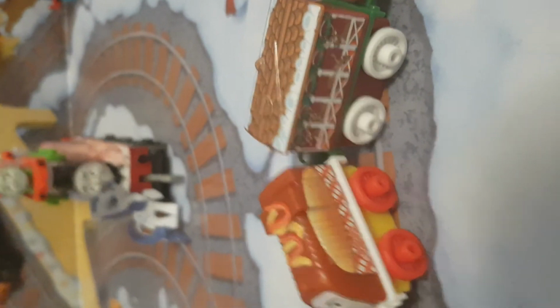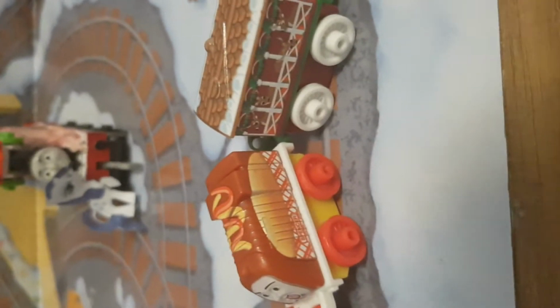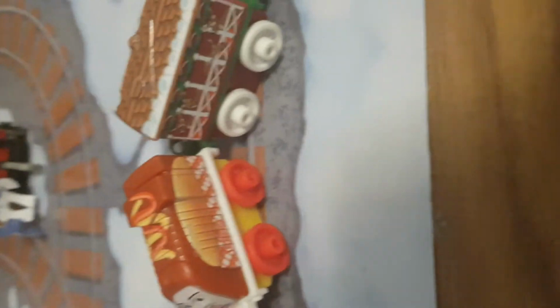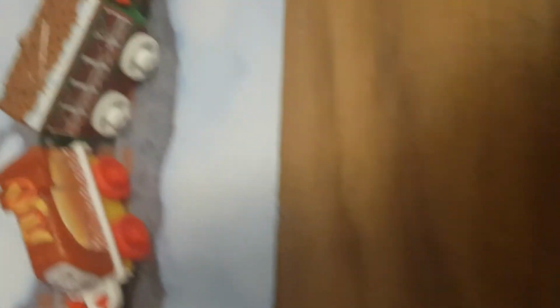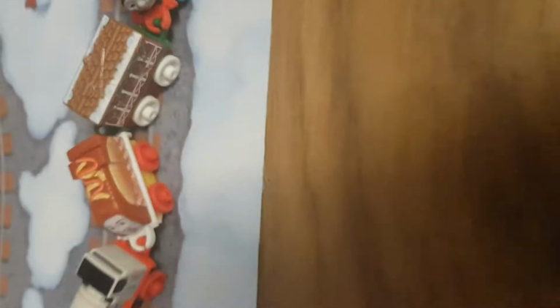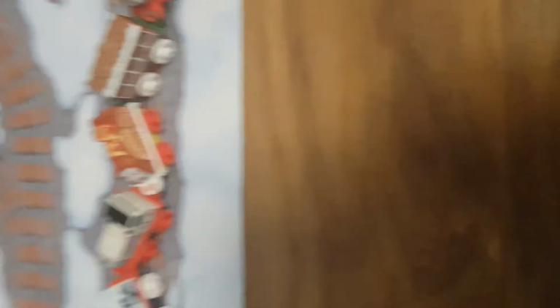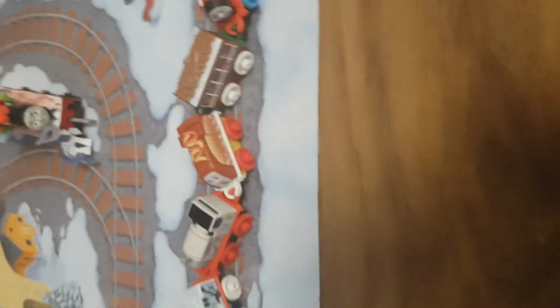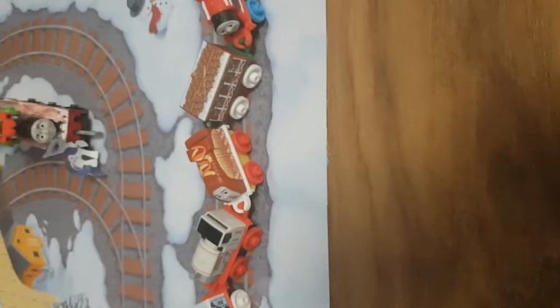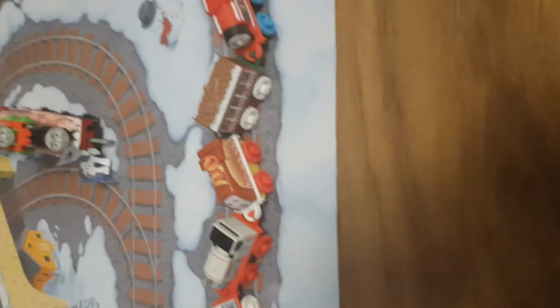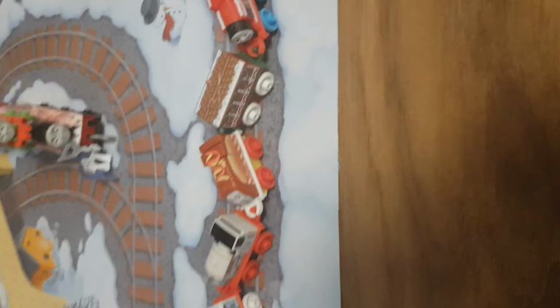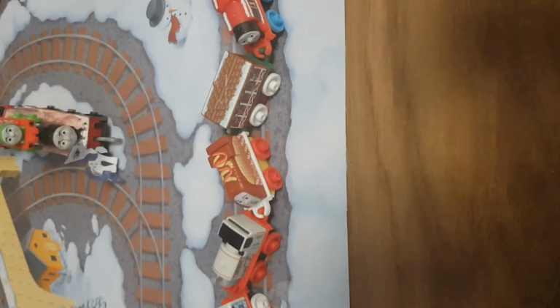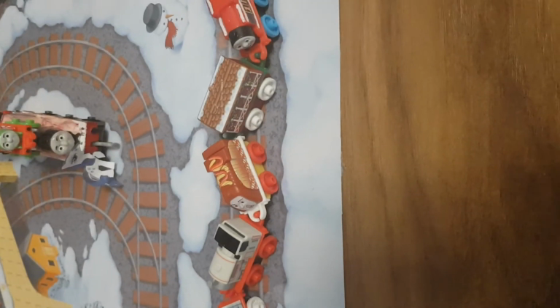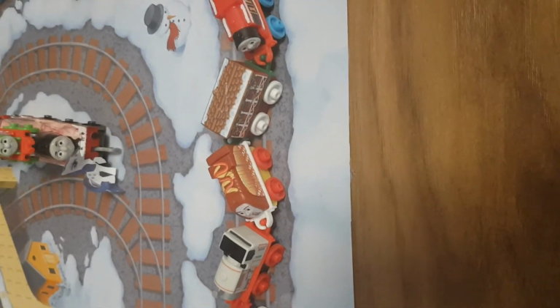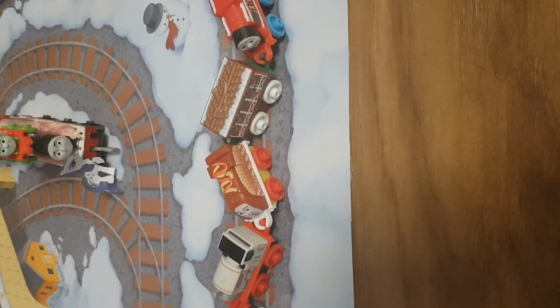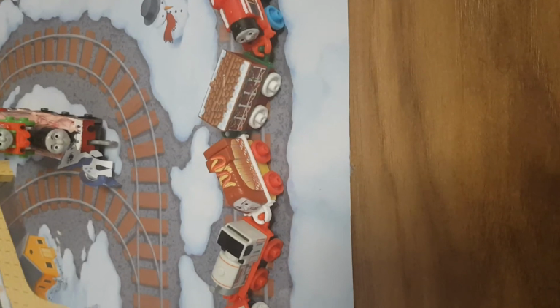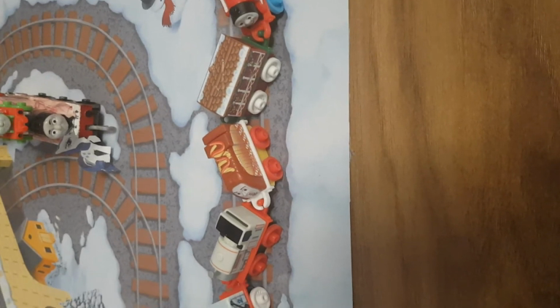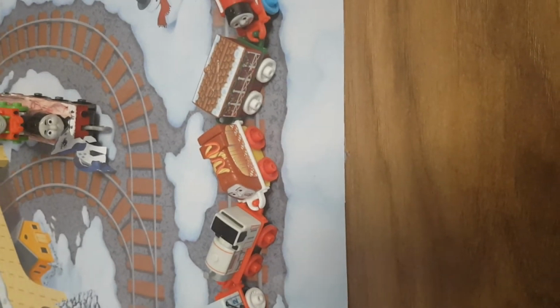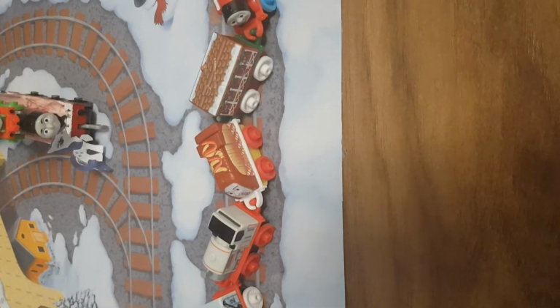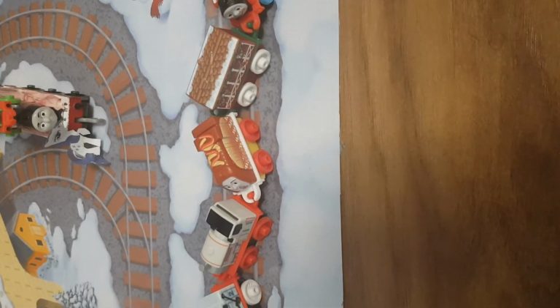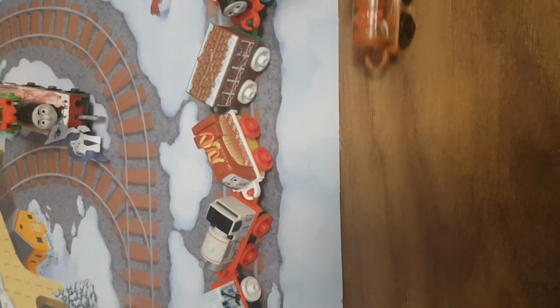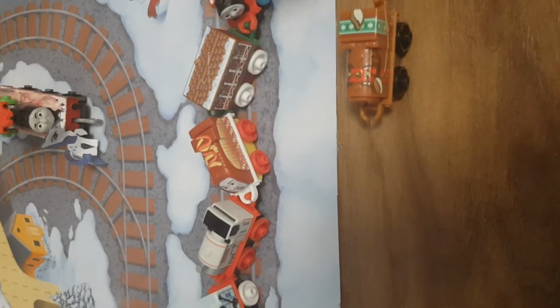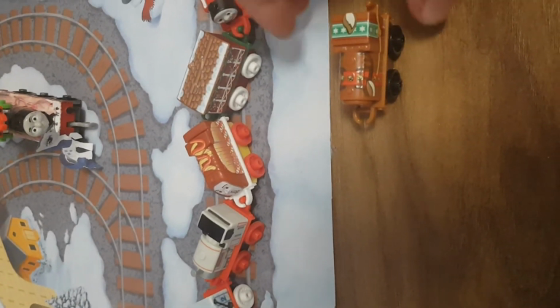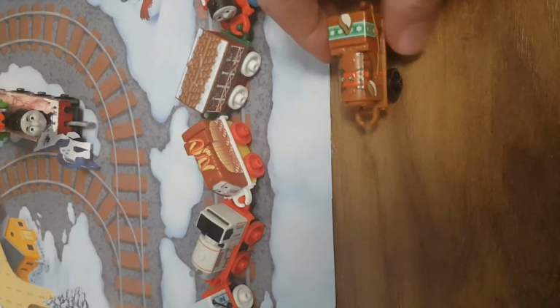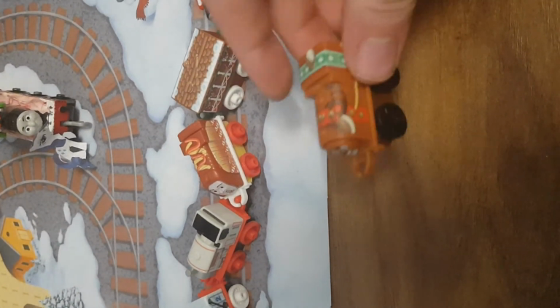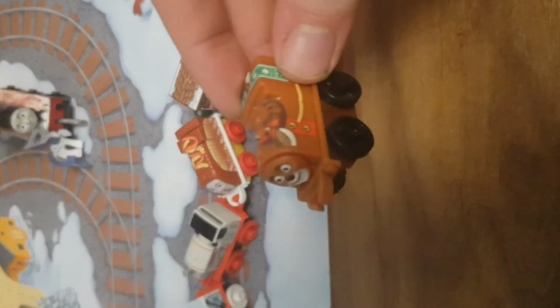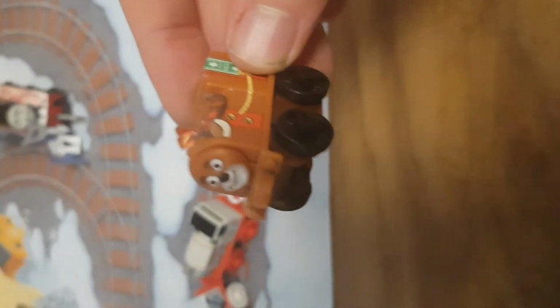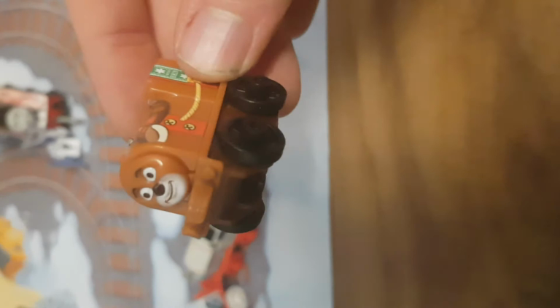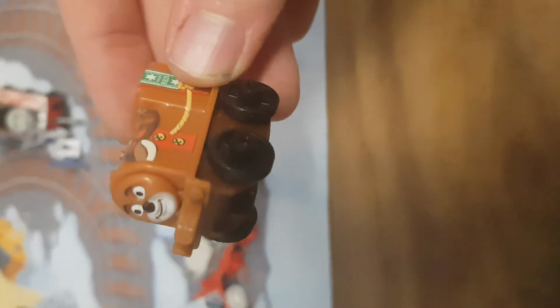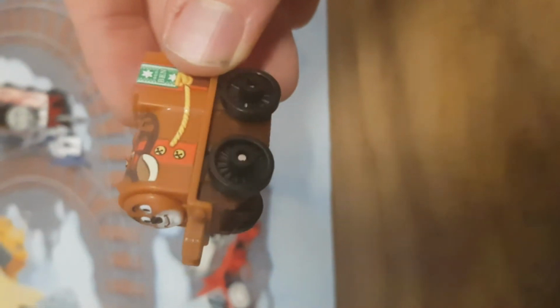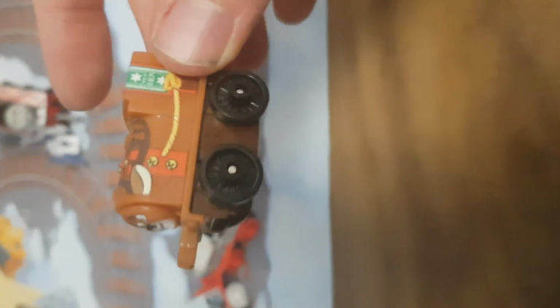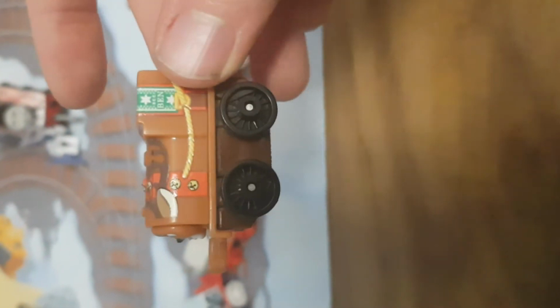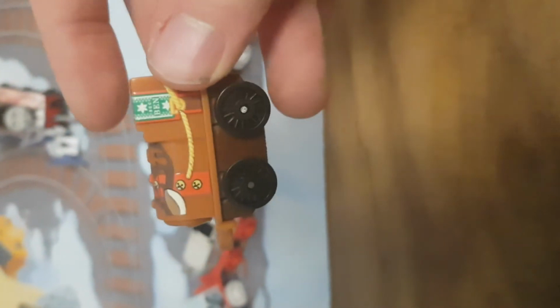And it's time to review today's mini. Can you guess who it is? He's coming in now.